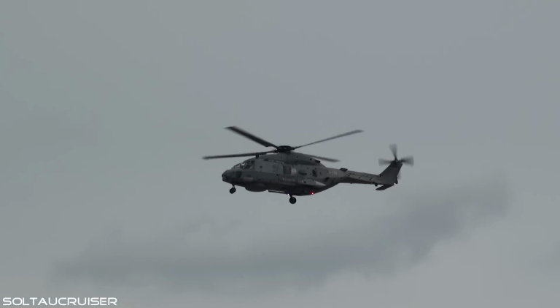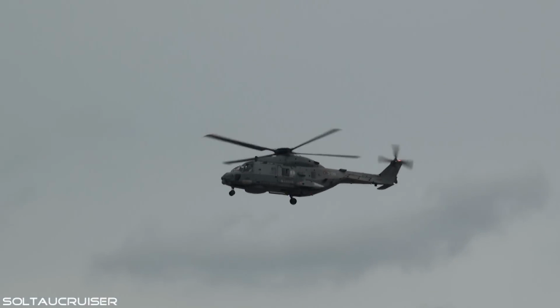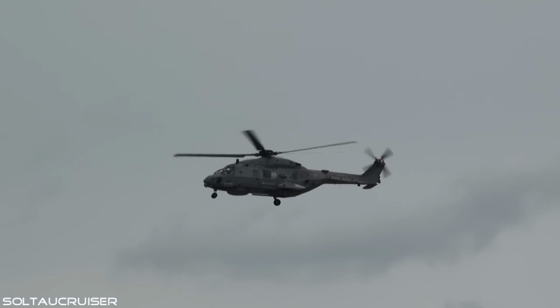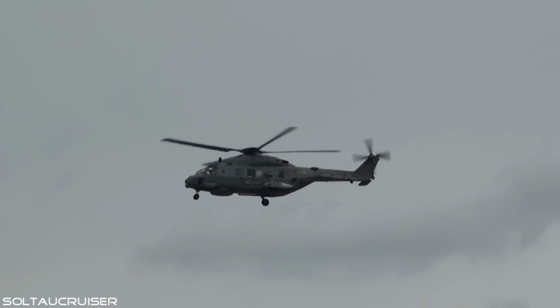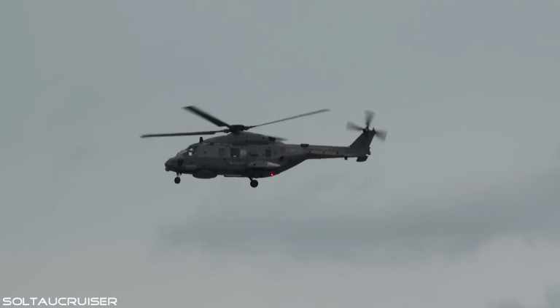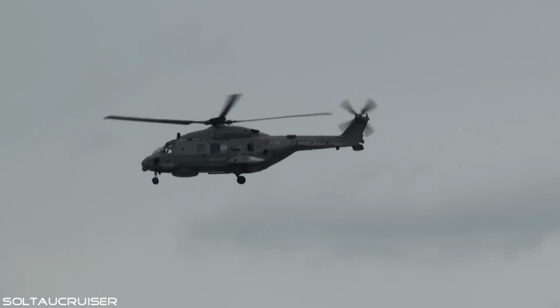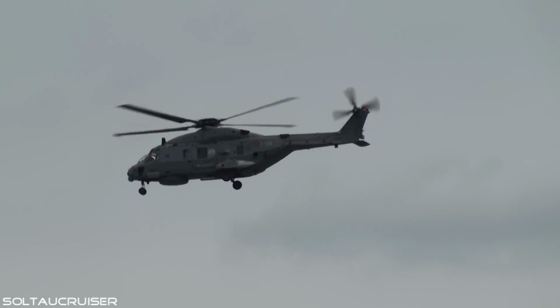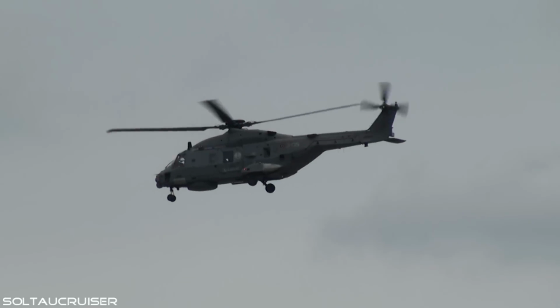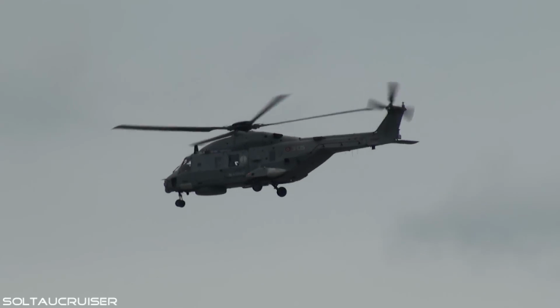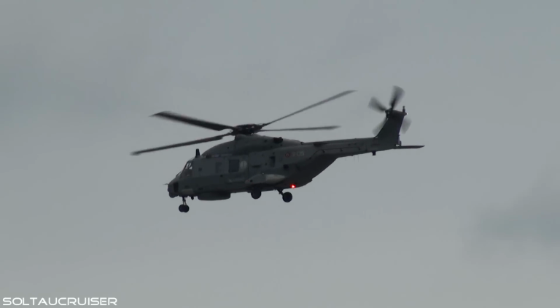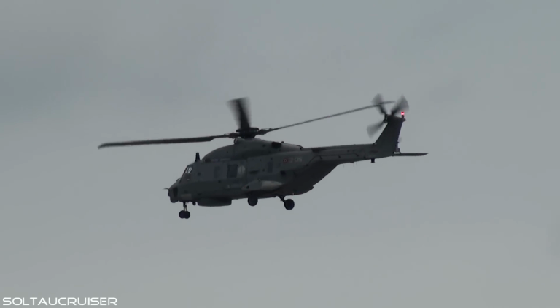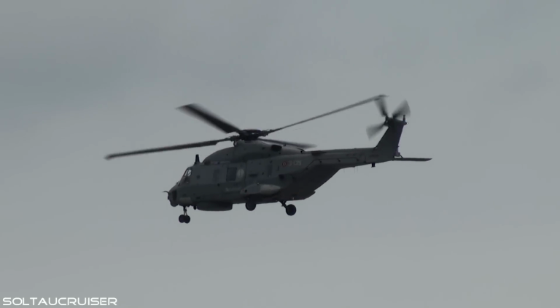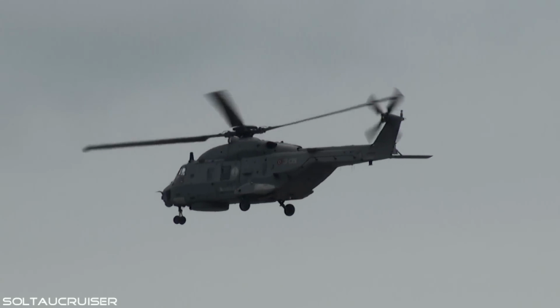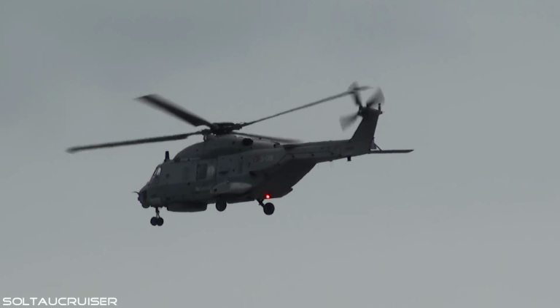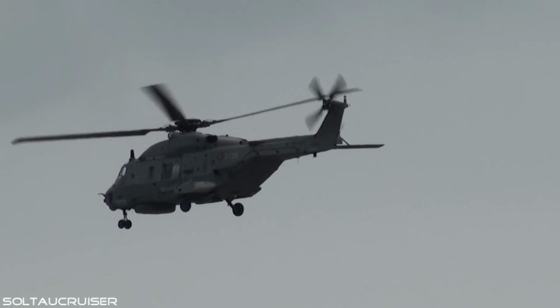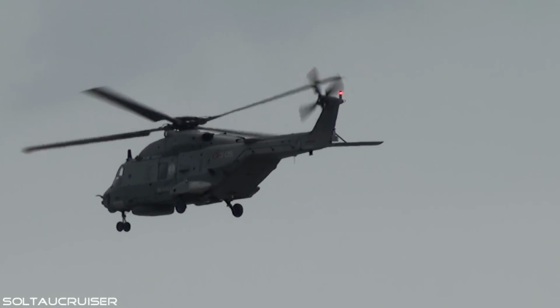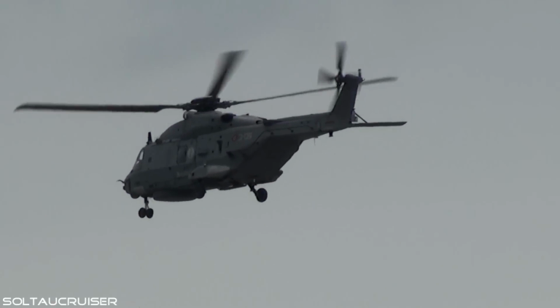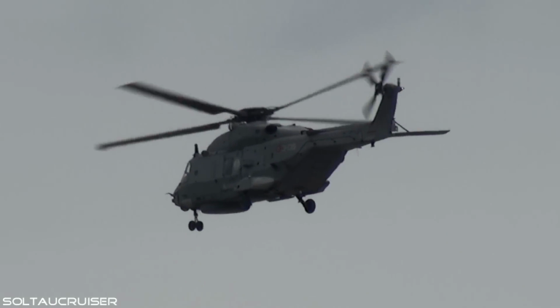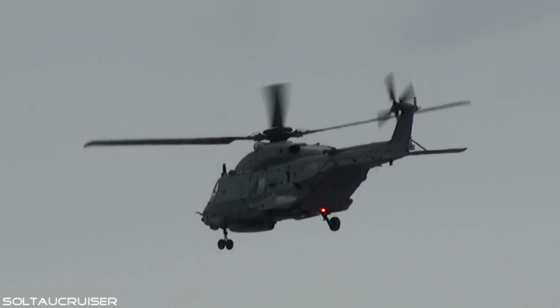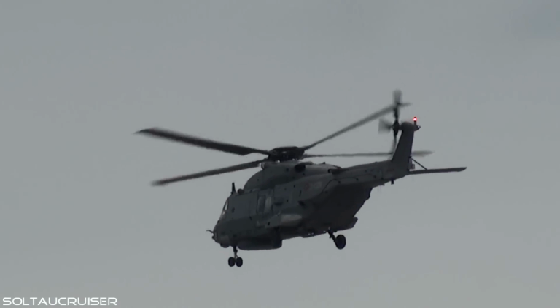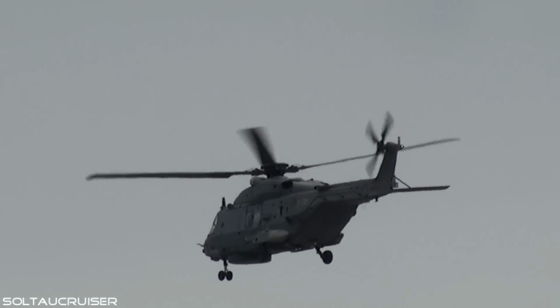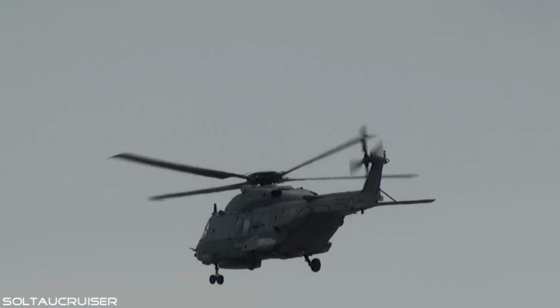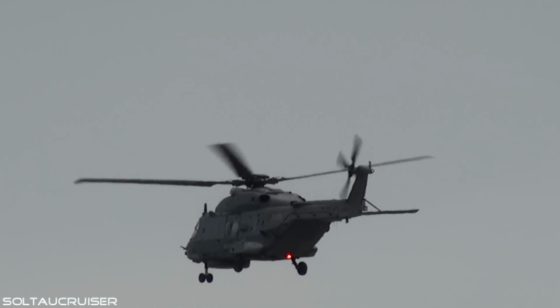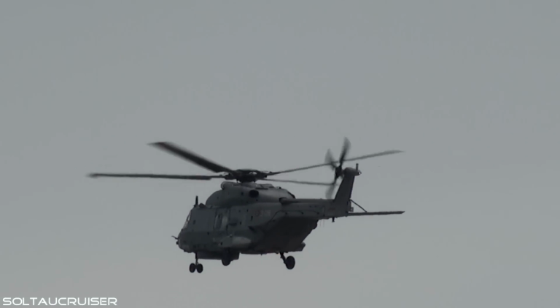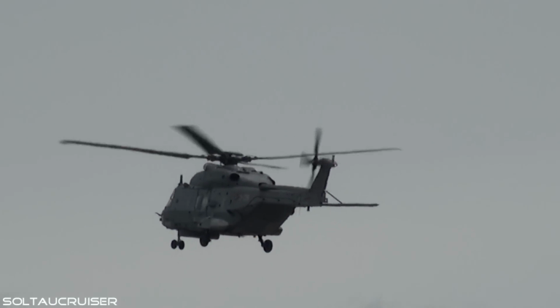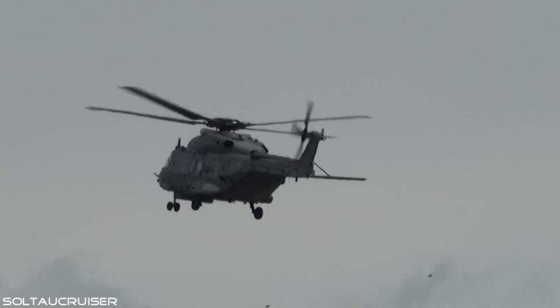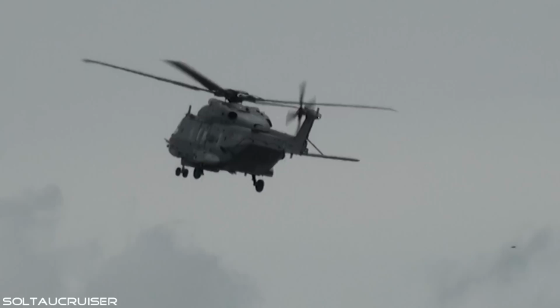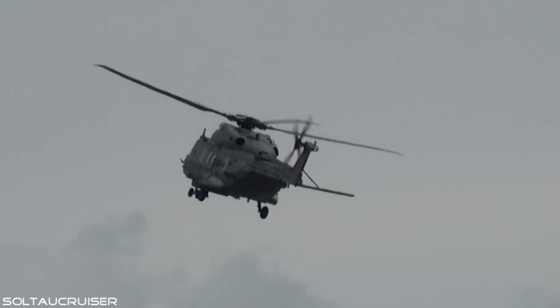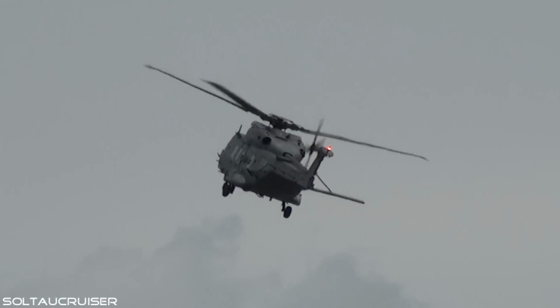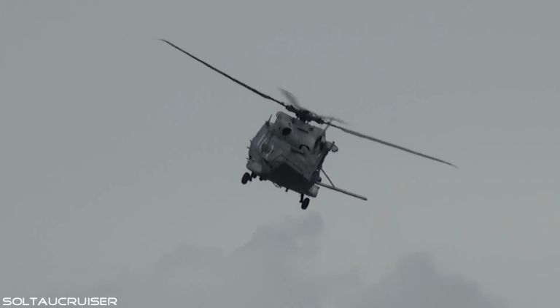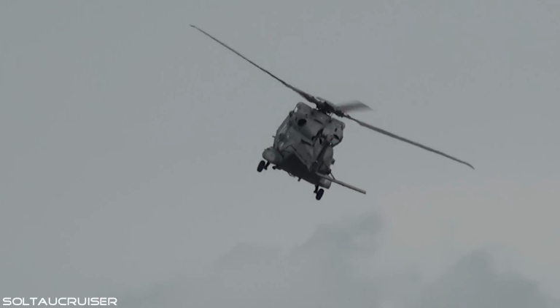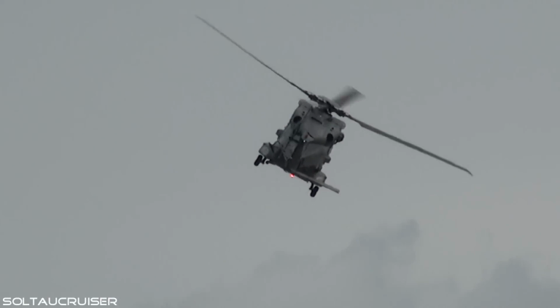Next helicopter on our flying display programme is, of course, the NH-90. Another multinational programme, this particular aircraft from the Italian Navy.